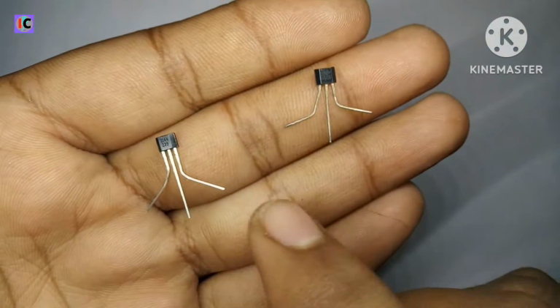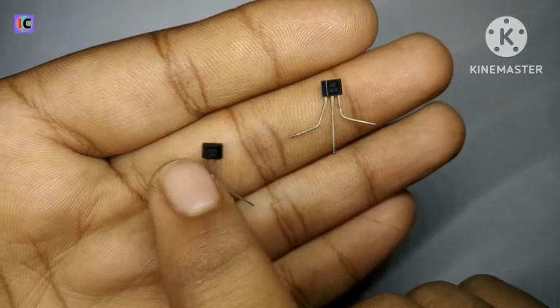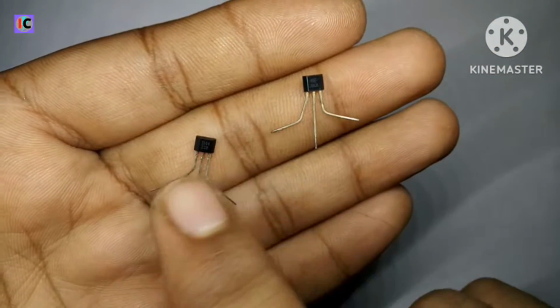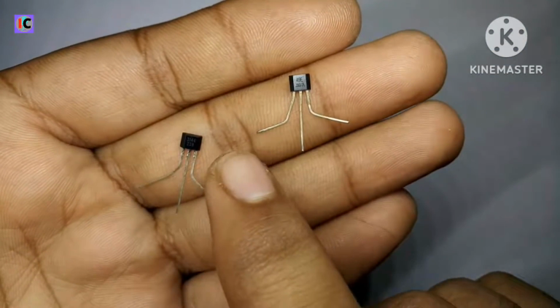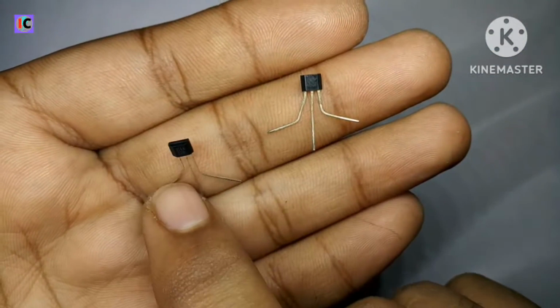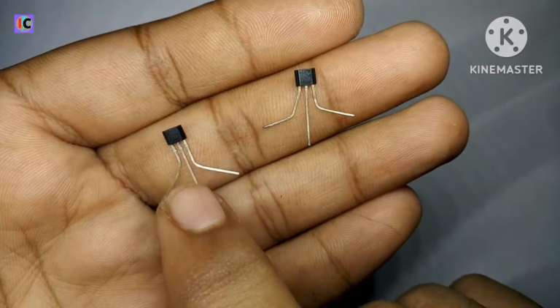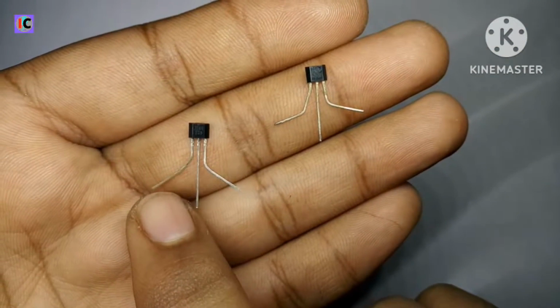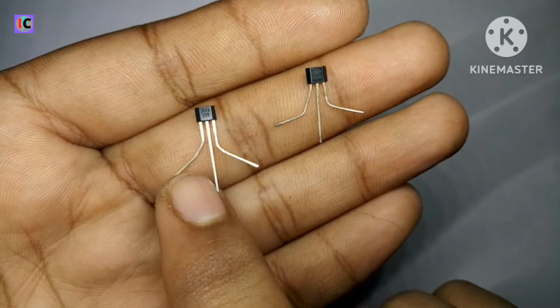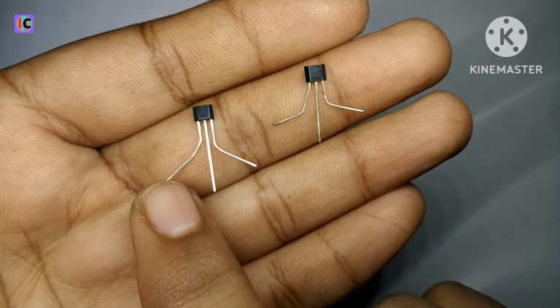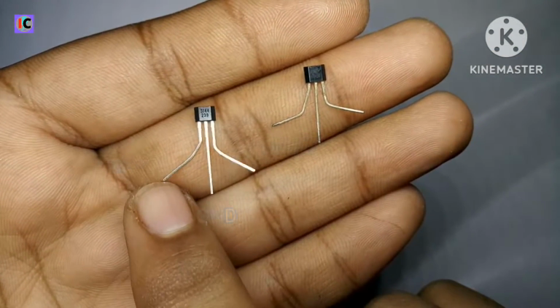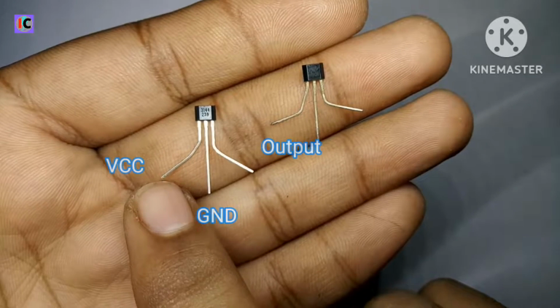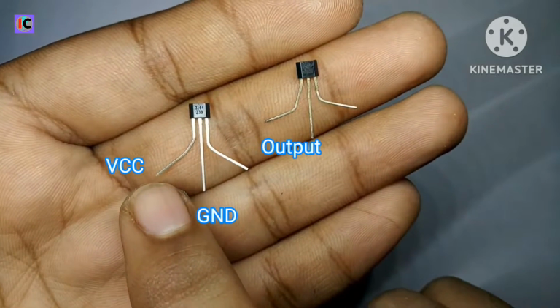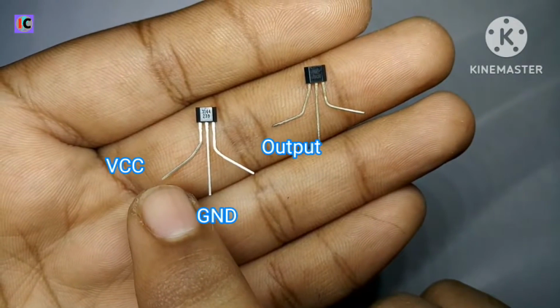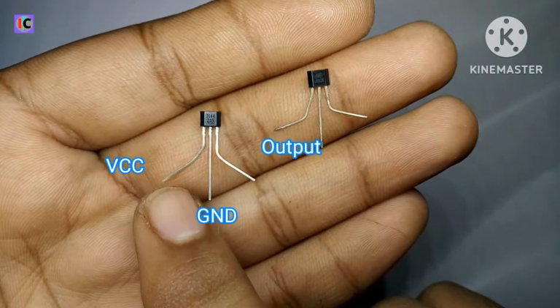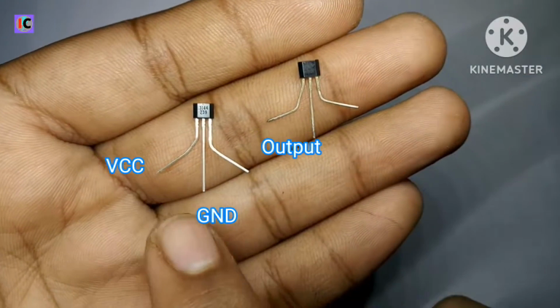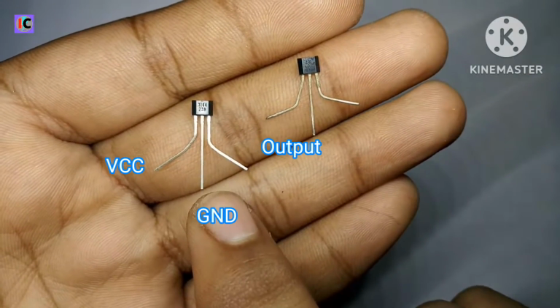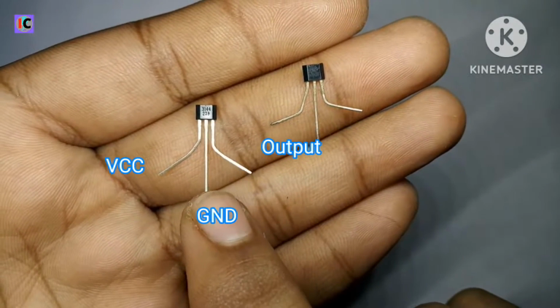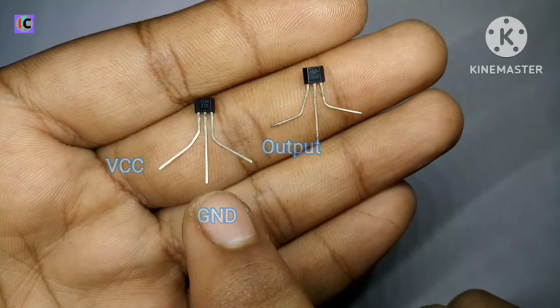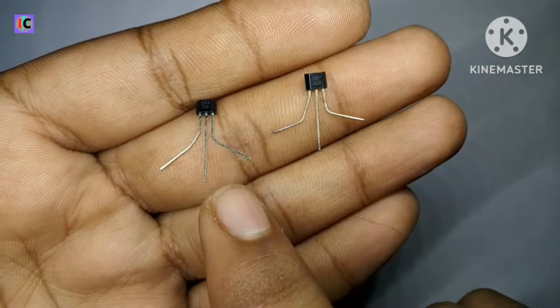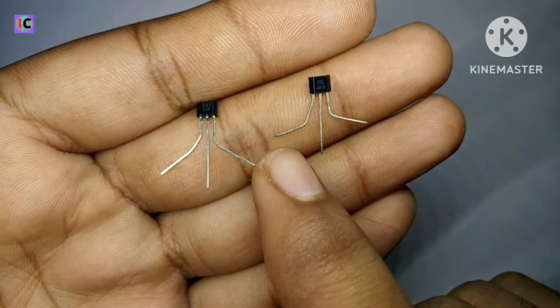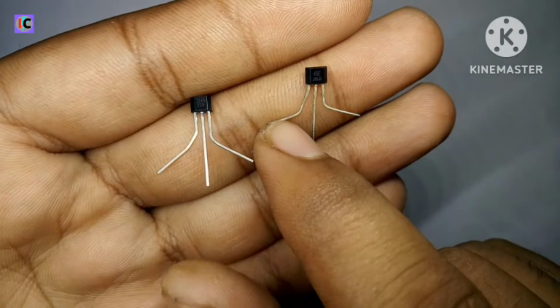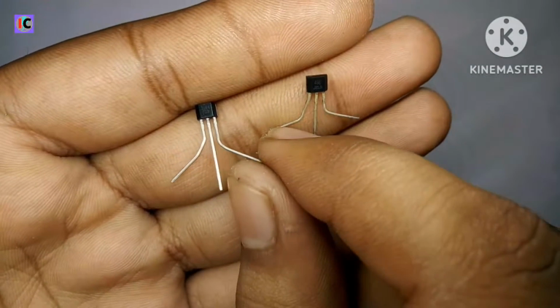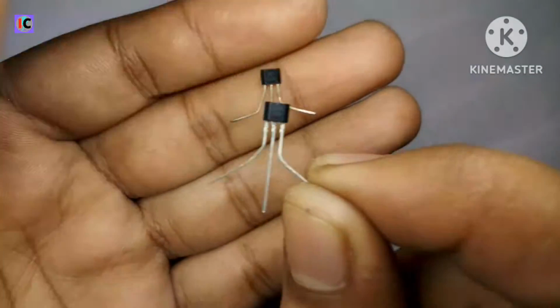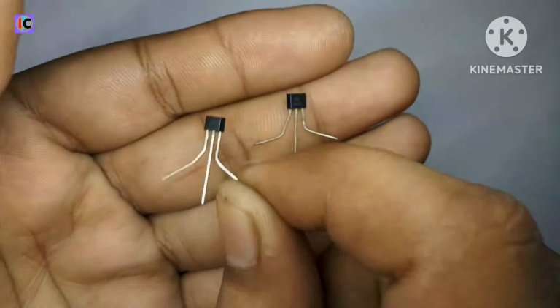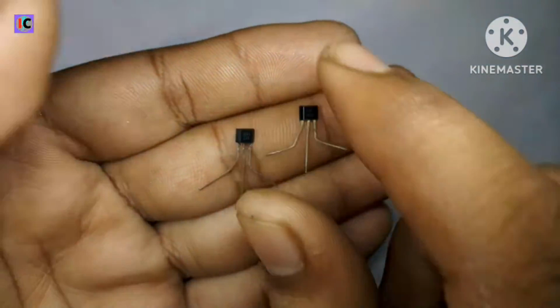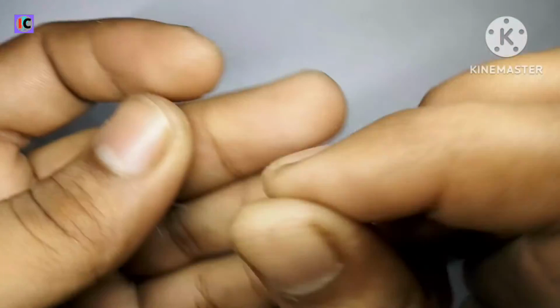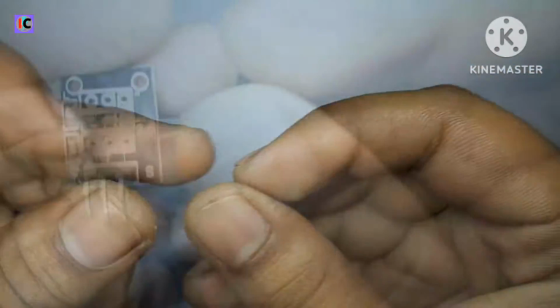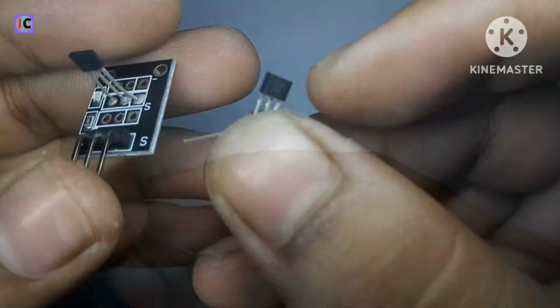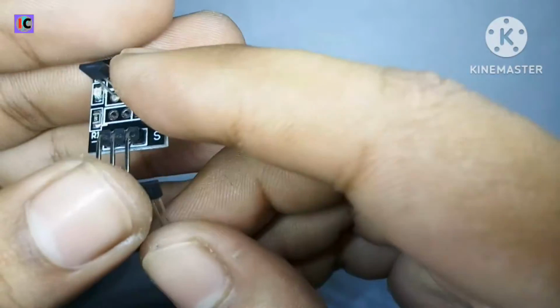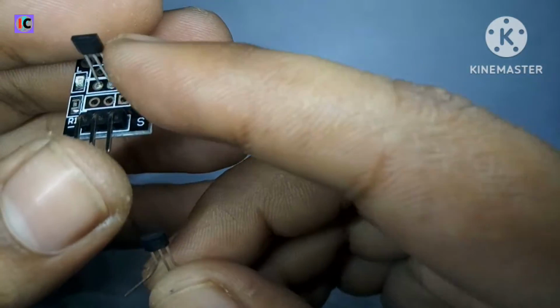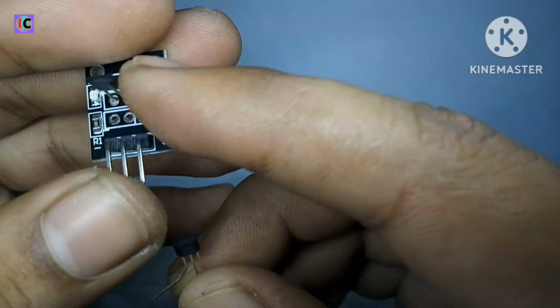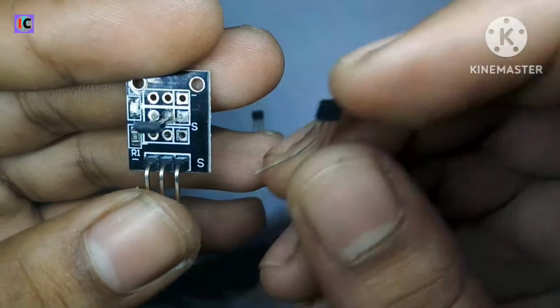The pinout of both sensors is the same. The left pin is the input positive pin, the middle pin is the ground, and the last is the output pin. The standalone sensor and the module-based sensor are the same.